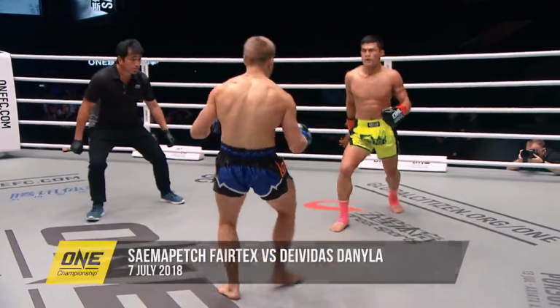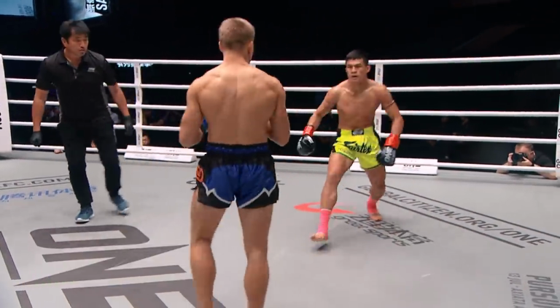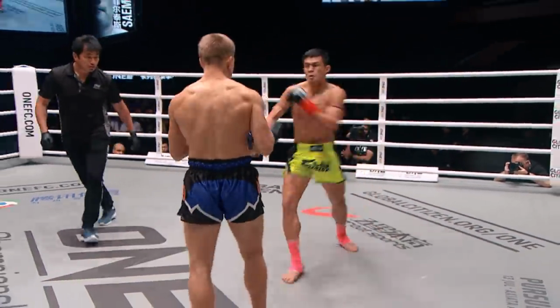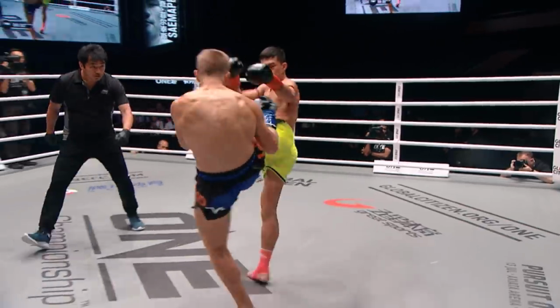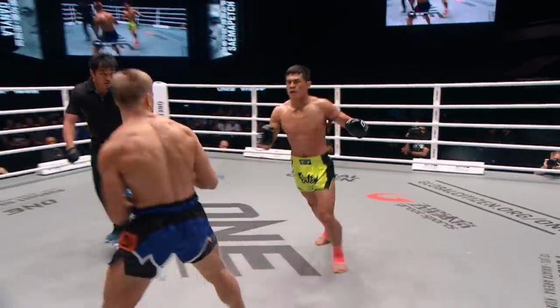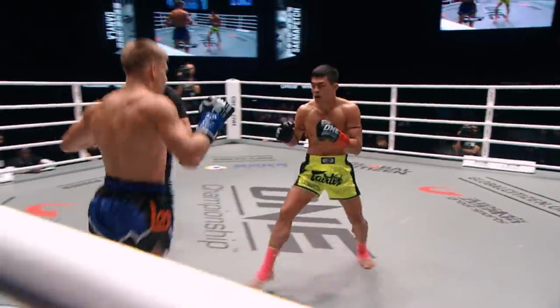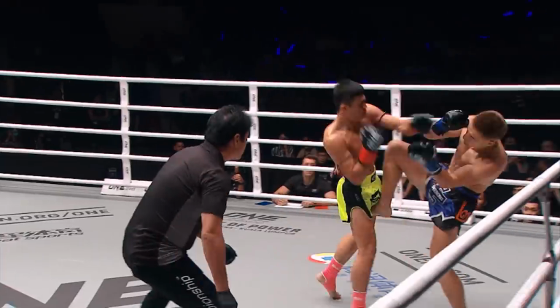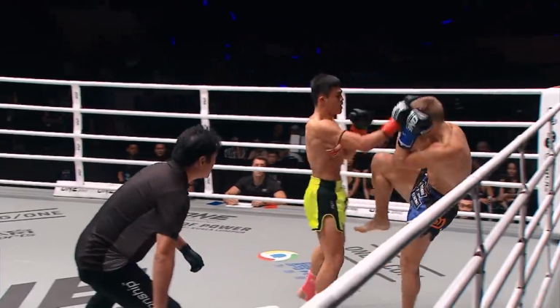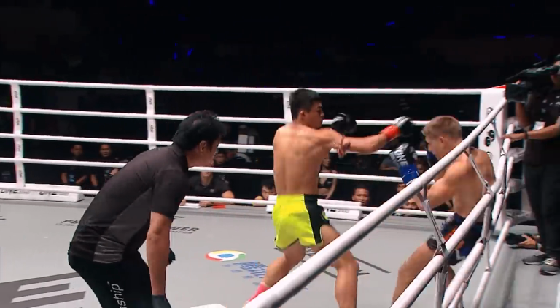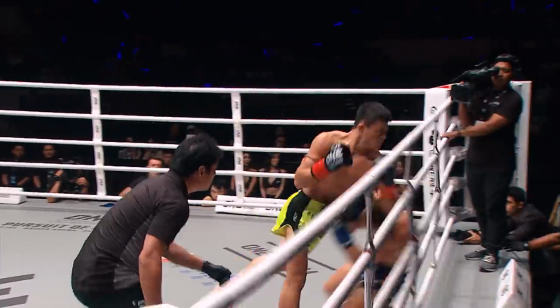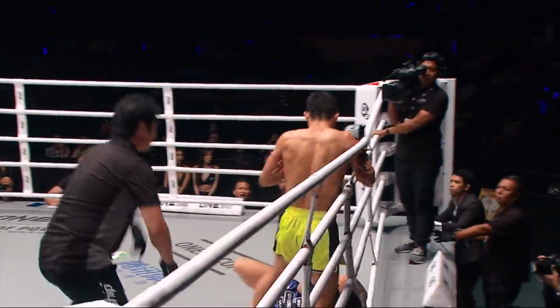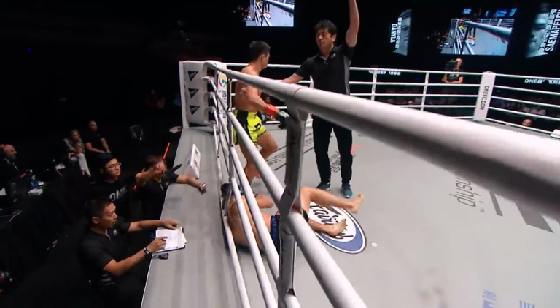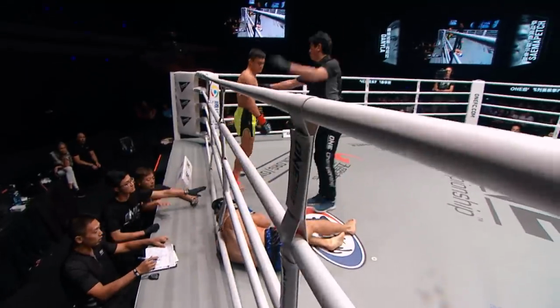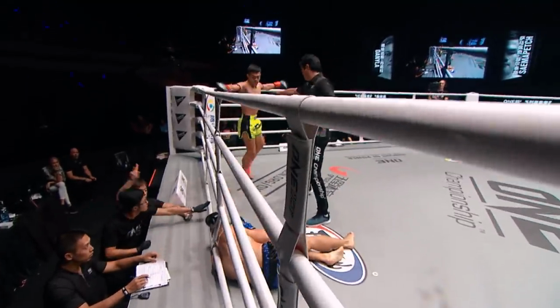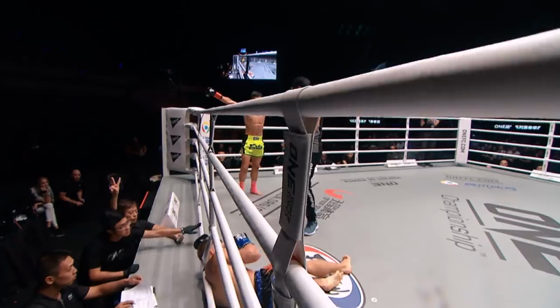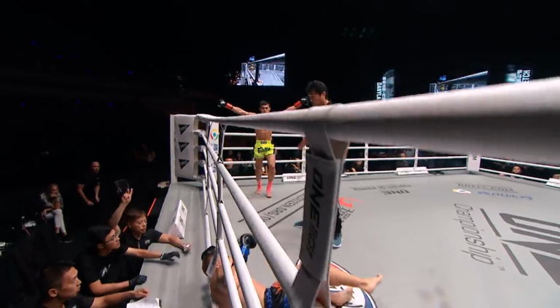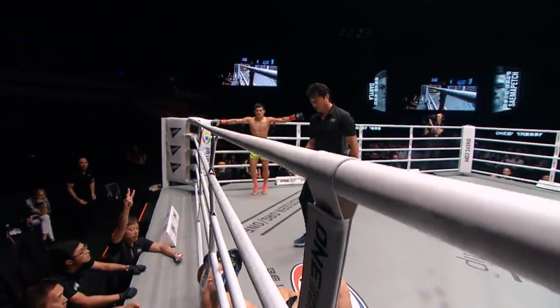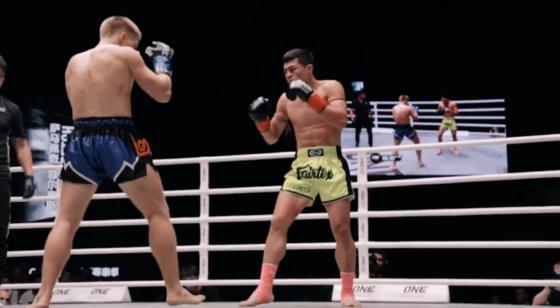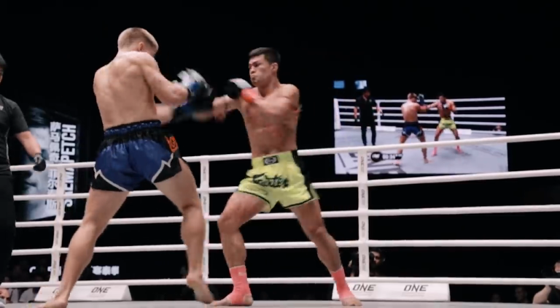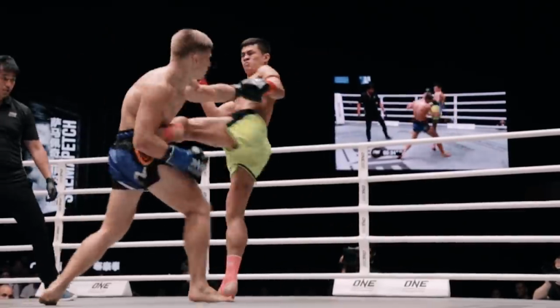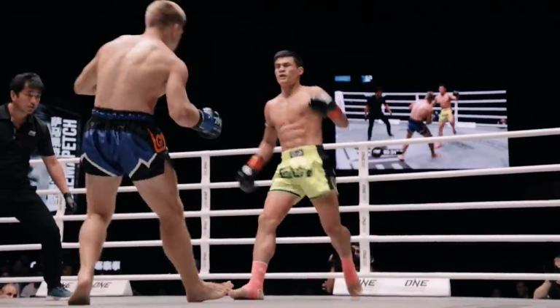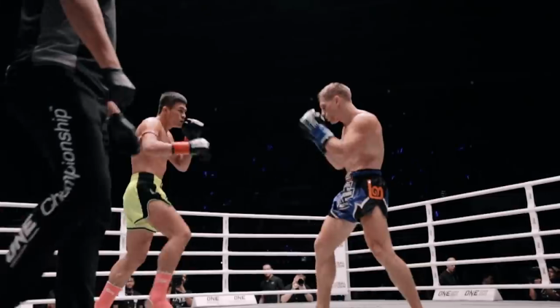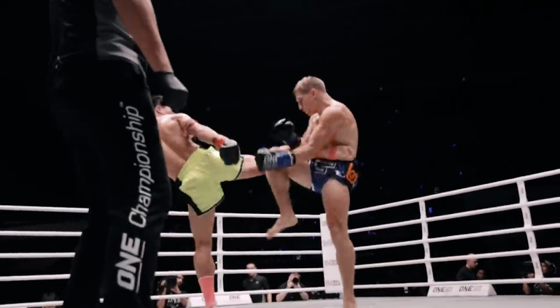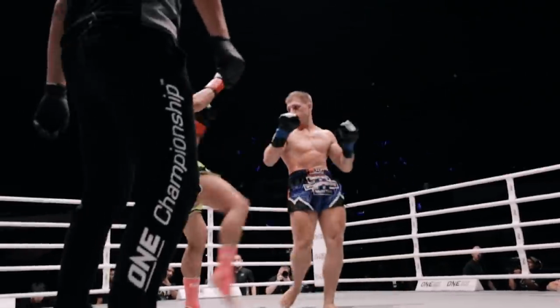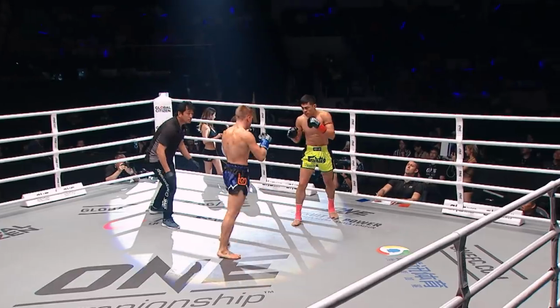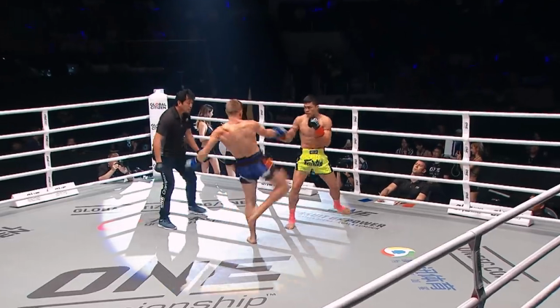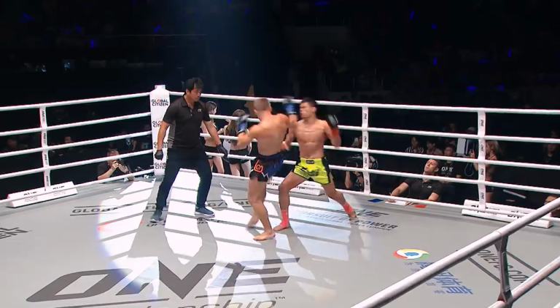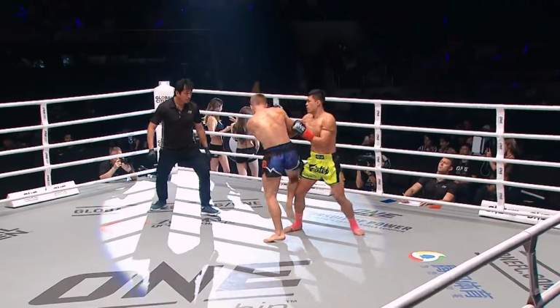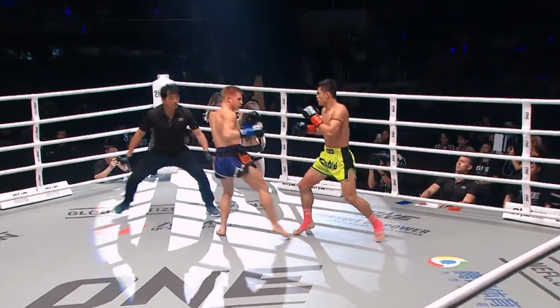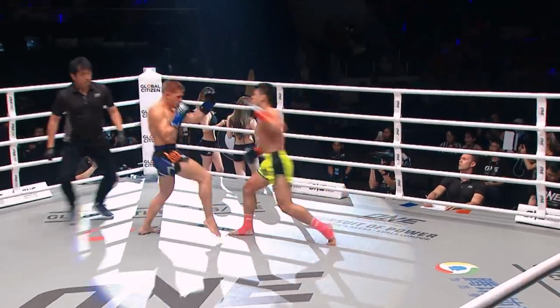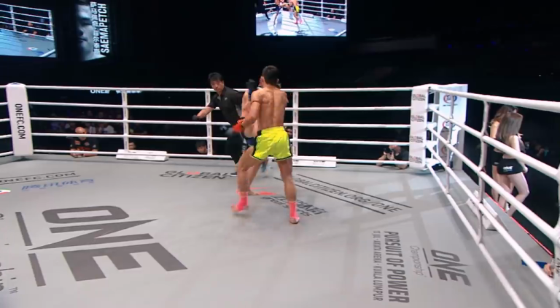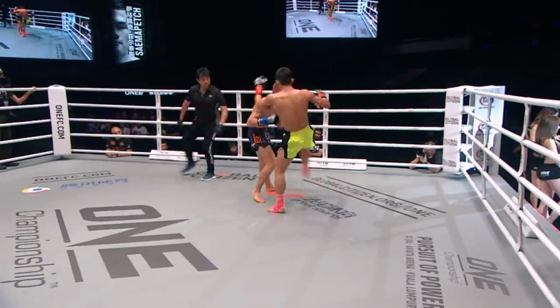Beautifully timed execution by Samapek. Big left hand, there's the cross and the downward elbow gets the knockdown. But he may have a target painted on his forehead now for the elbows — and here they come.